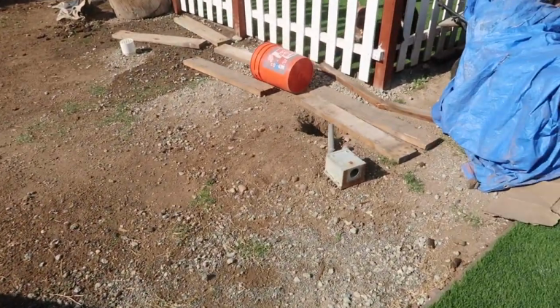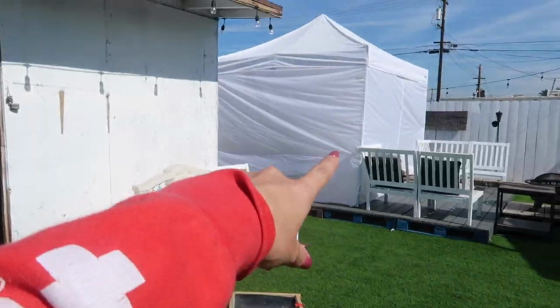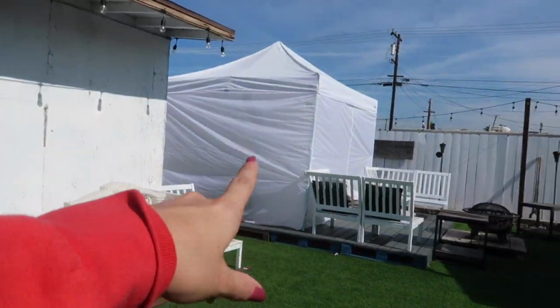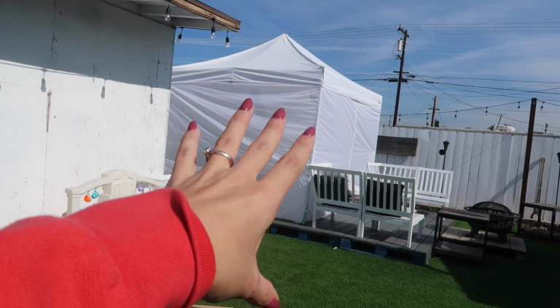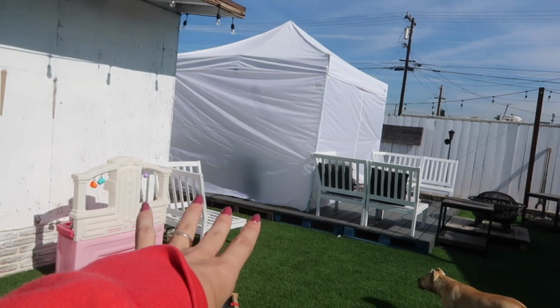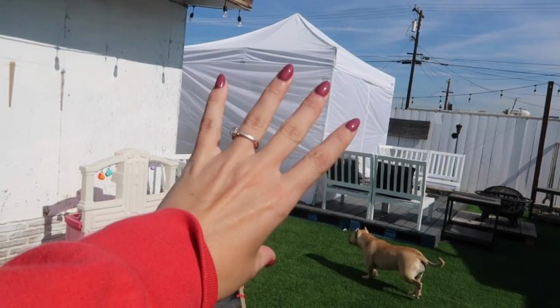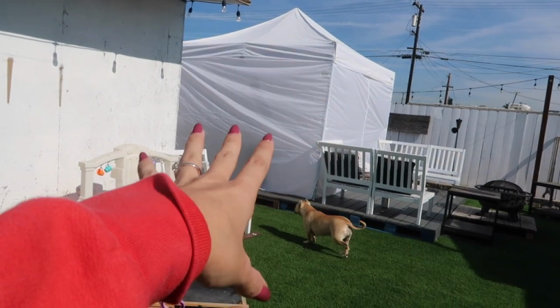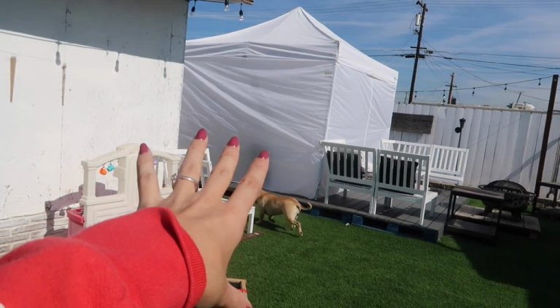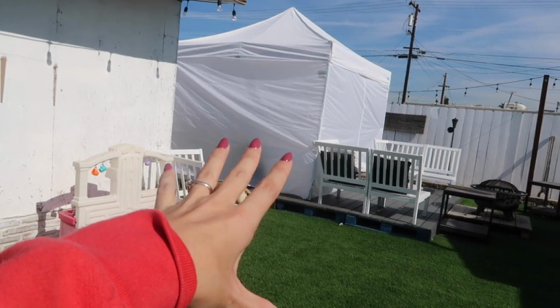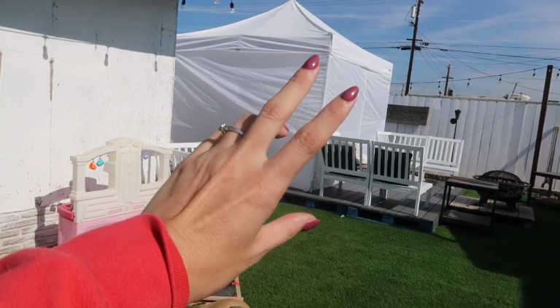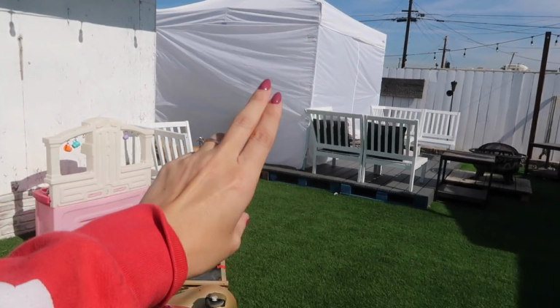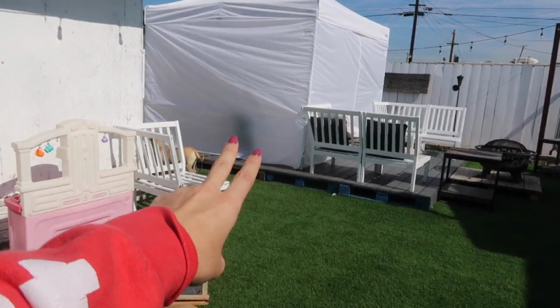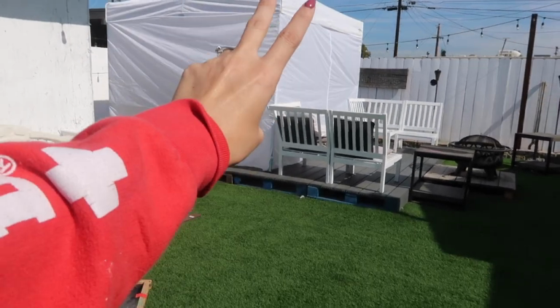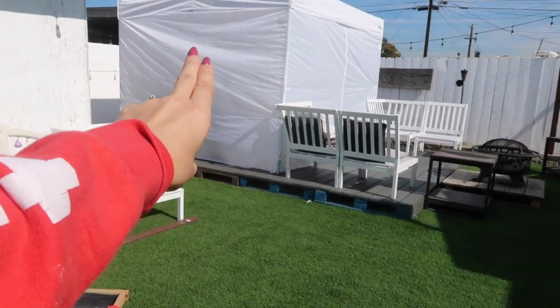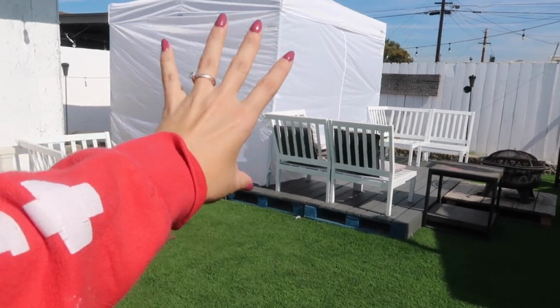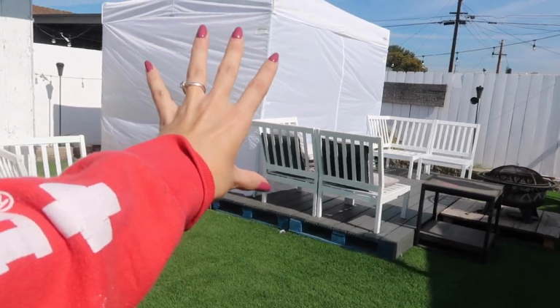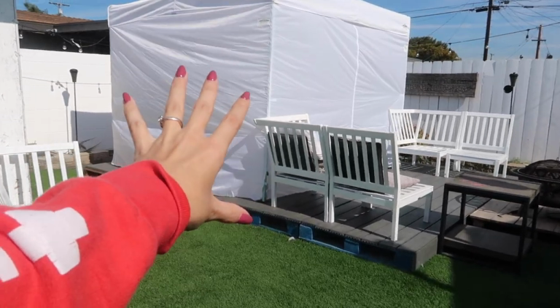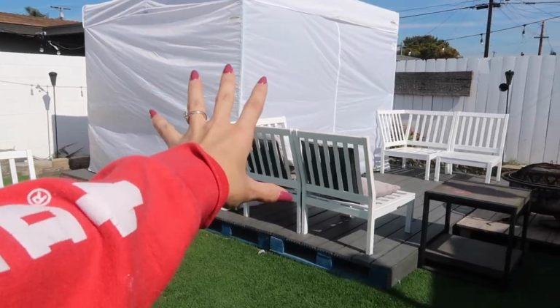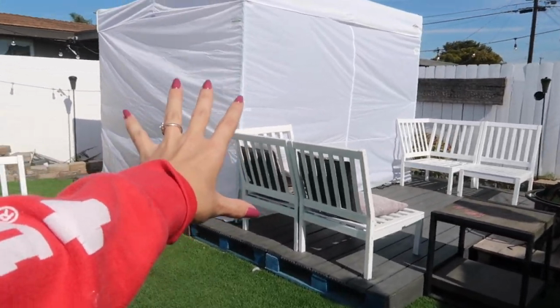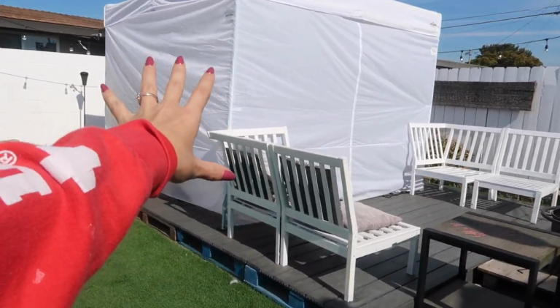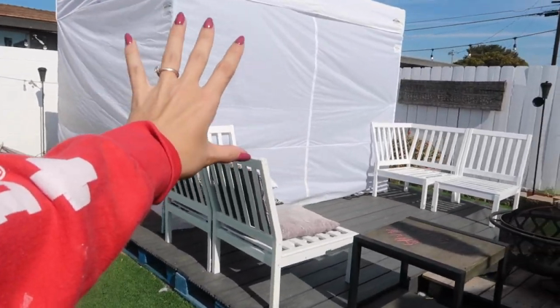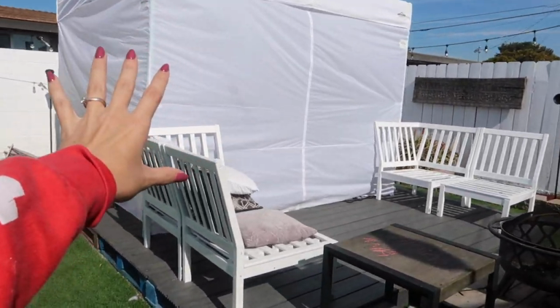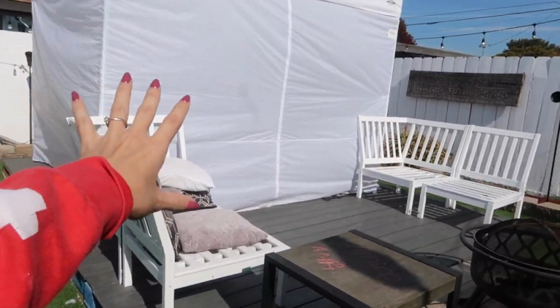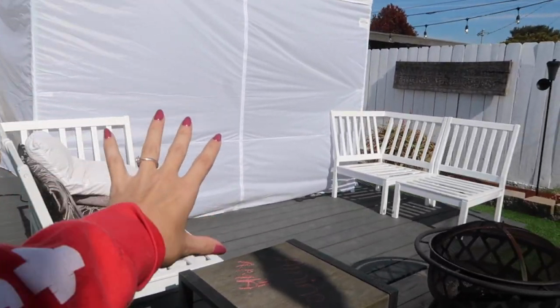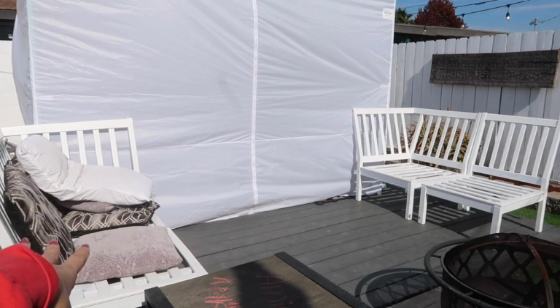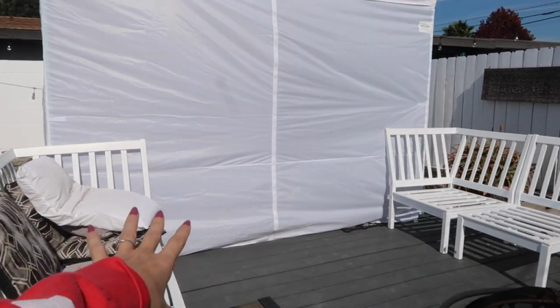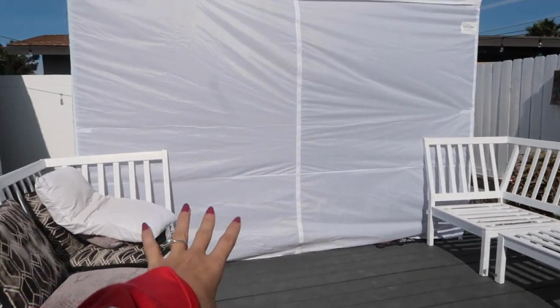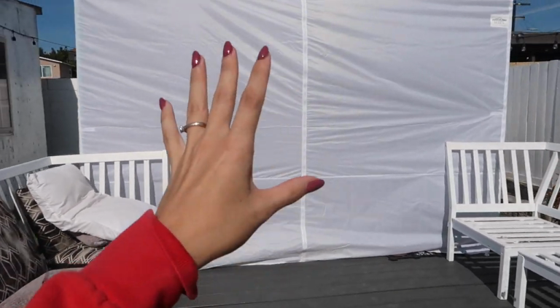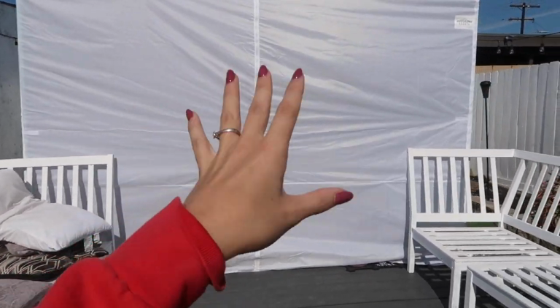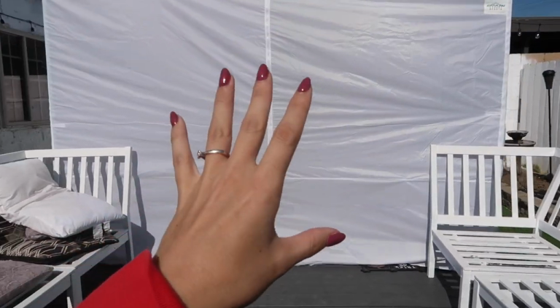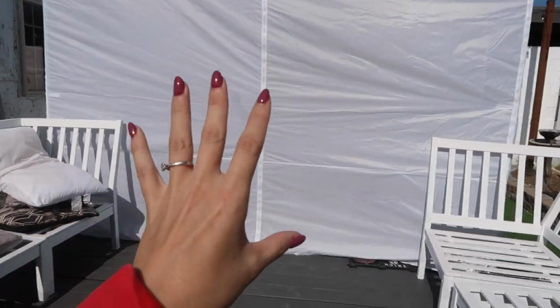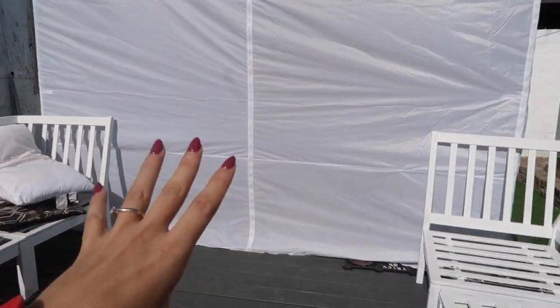A lot of you guys are asking me where my nail stuff is. This is where my nail stuff work area is. Because of the pandemic and us keep getting shut down, I honestly have not been able to do nails.